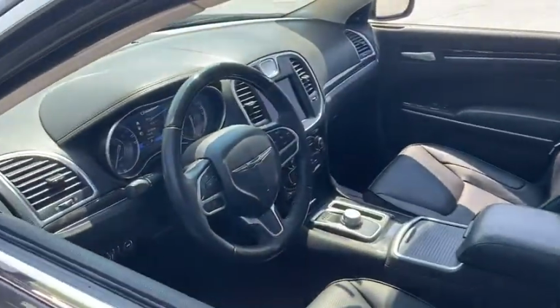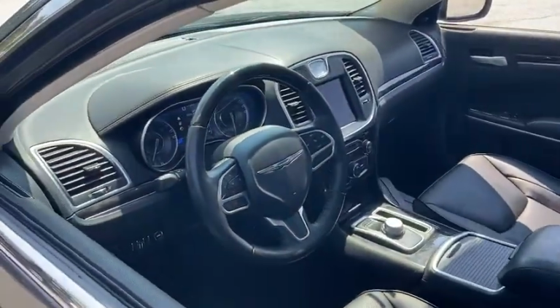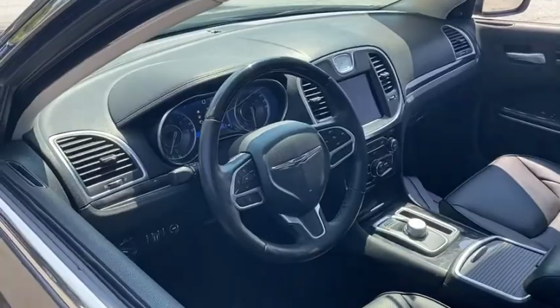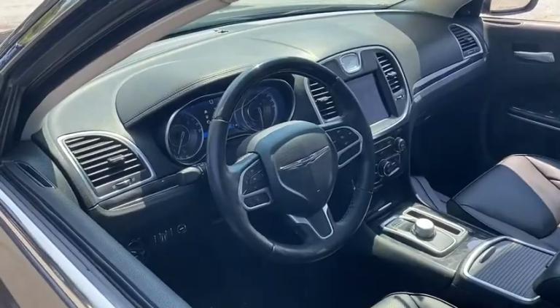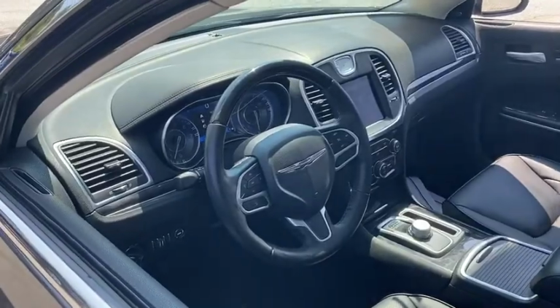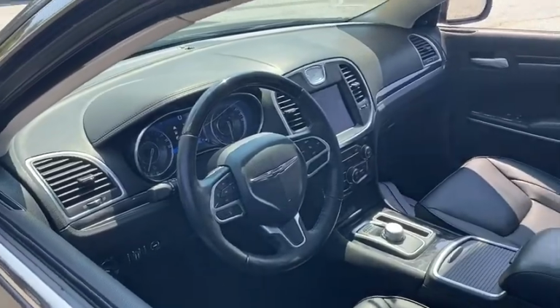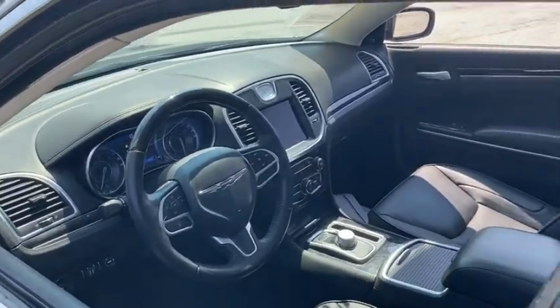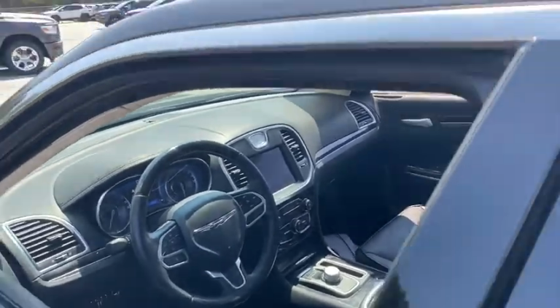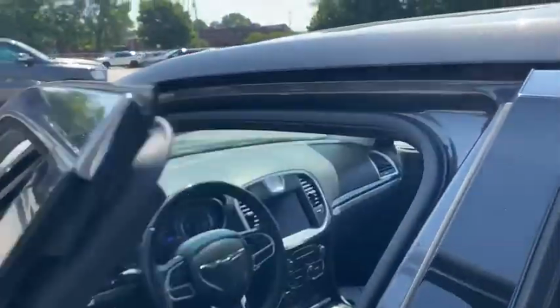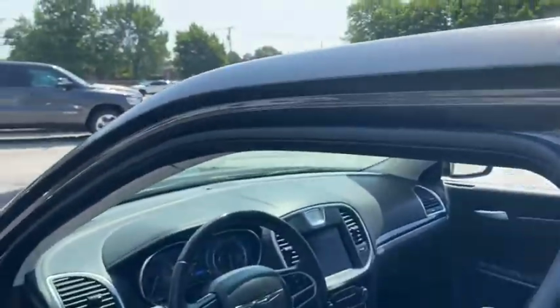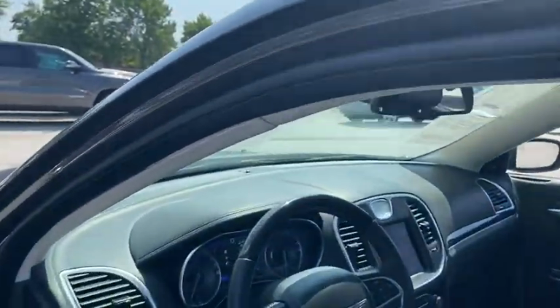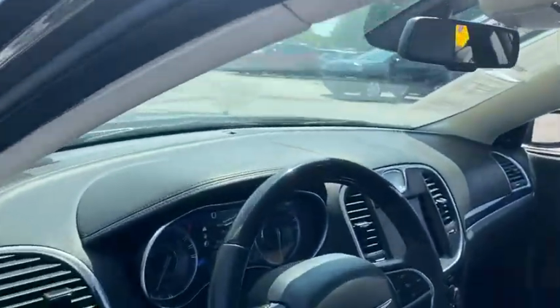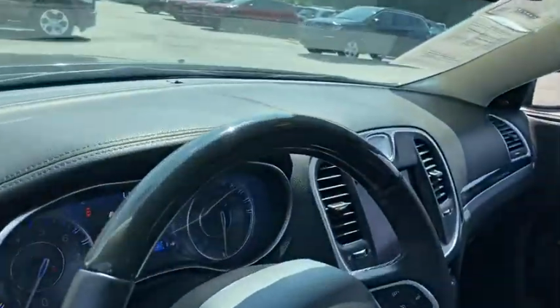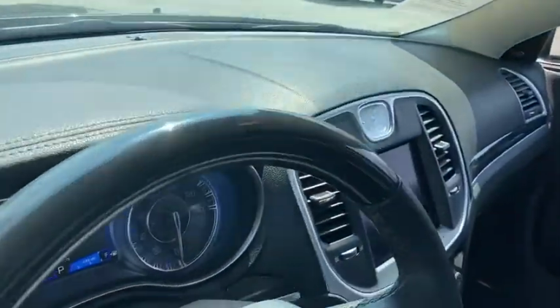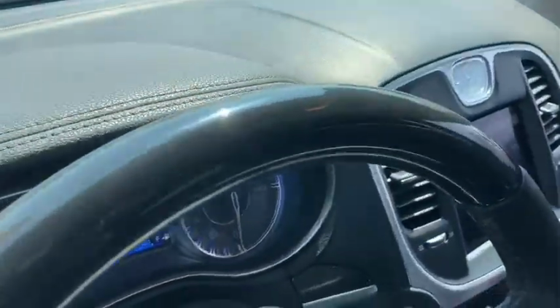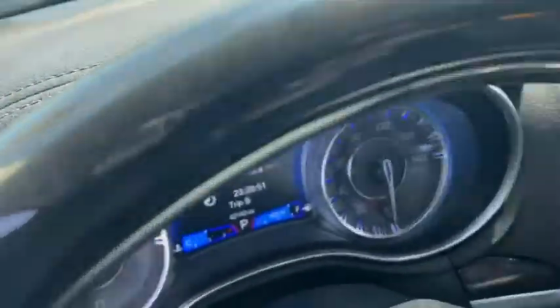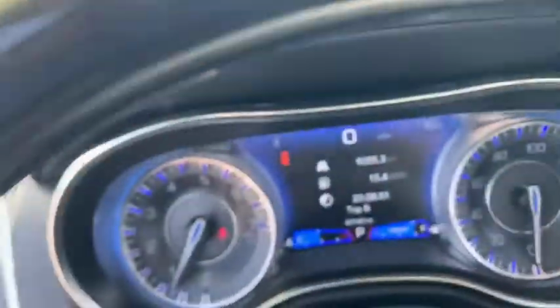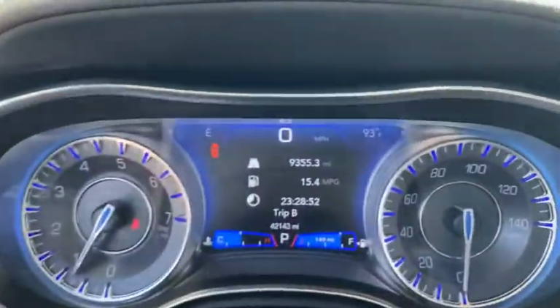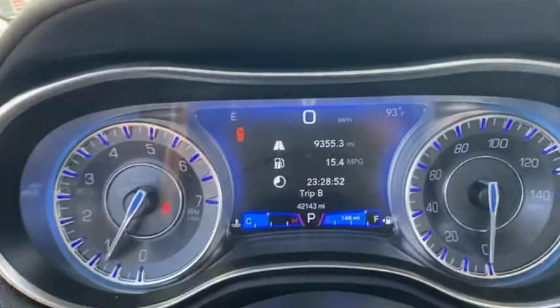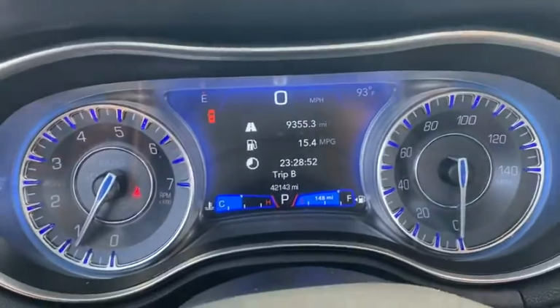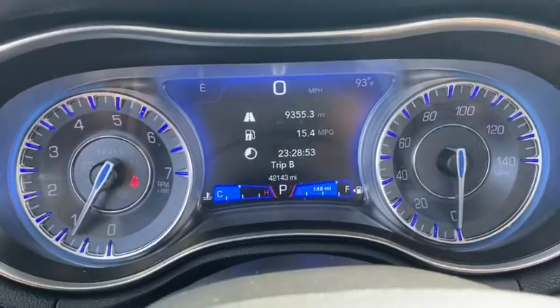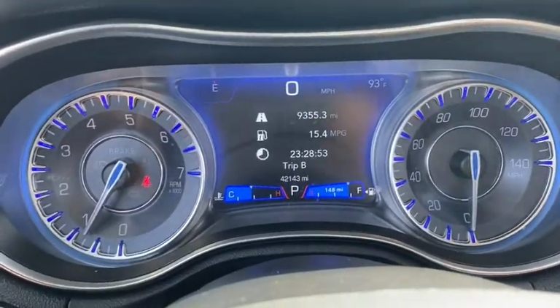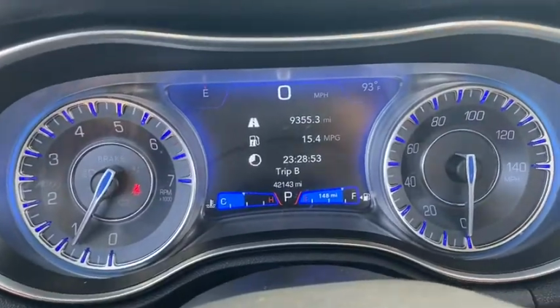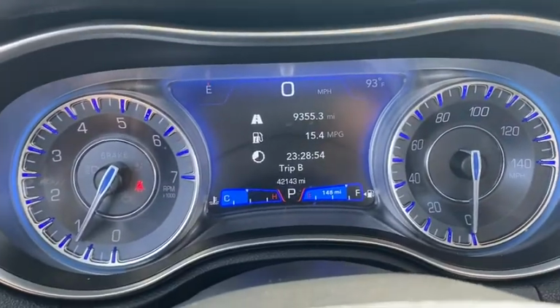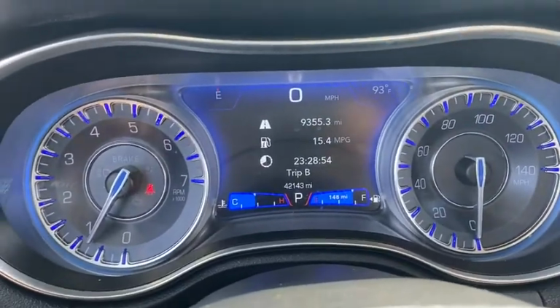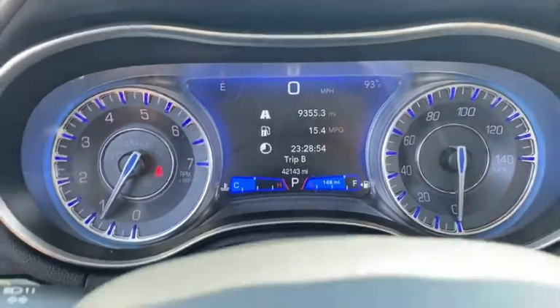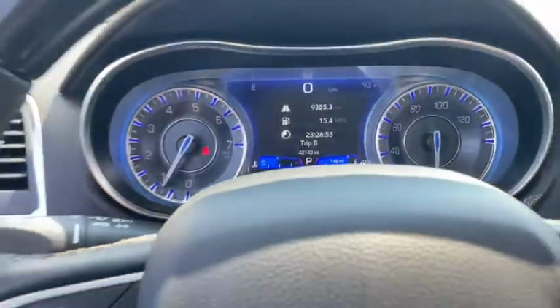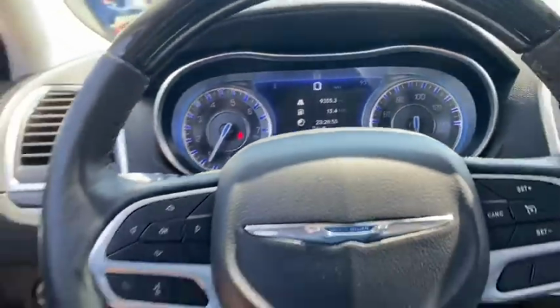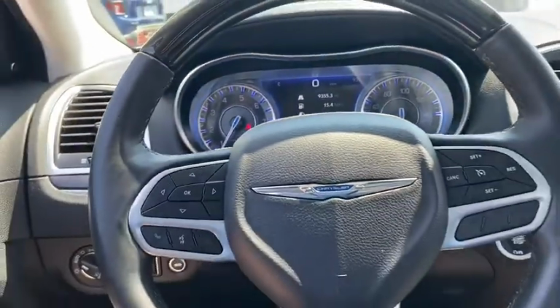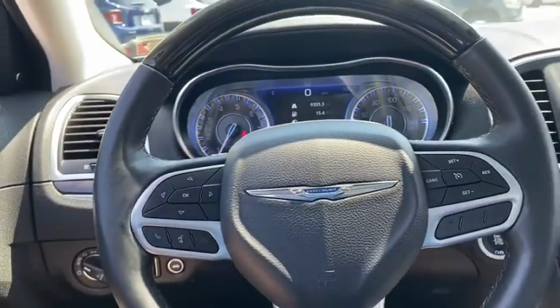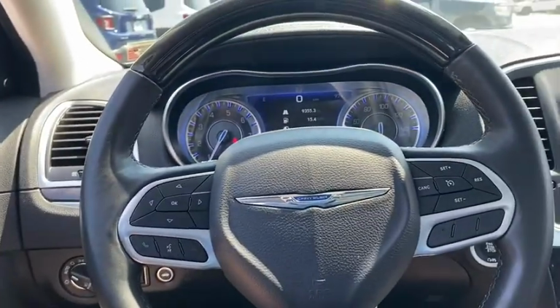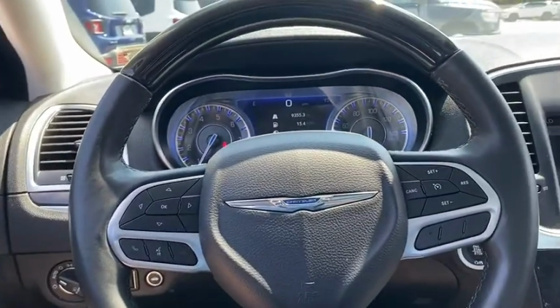Power passenger seat, traction control, navigation system, dual airbags, leather-wrapped steering wheel, power steering, four-wheel disc brakes, universal garage door opener.